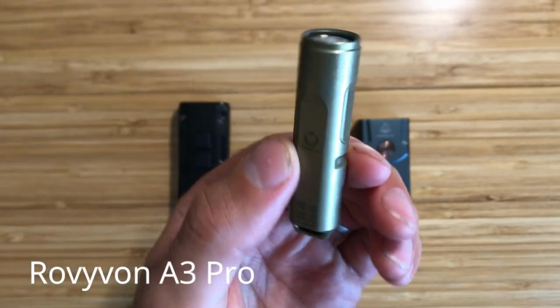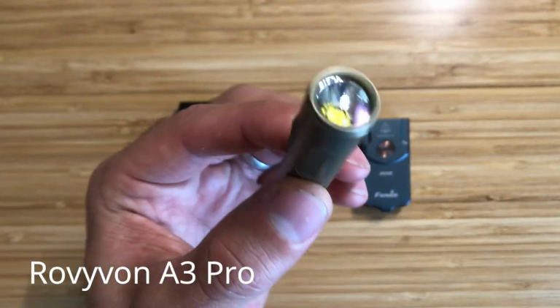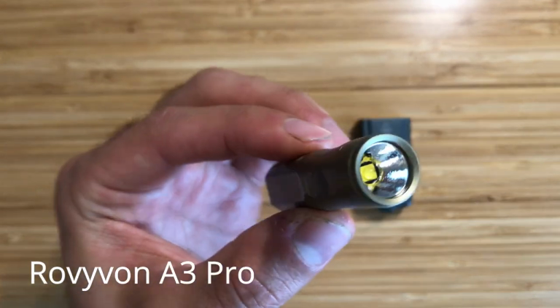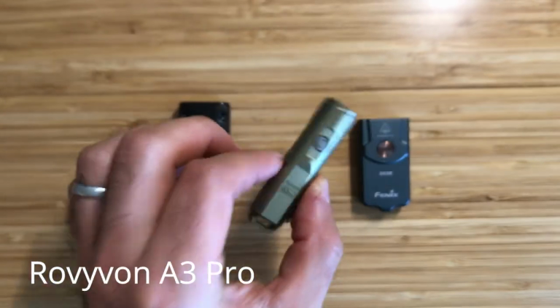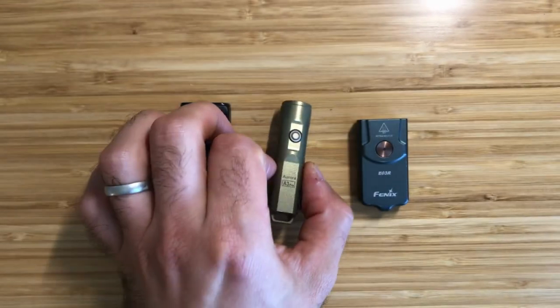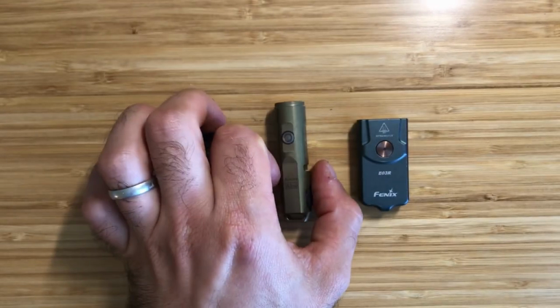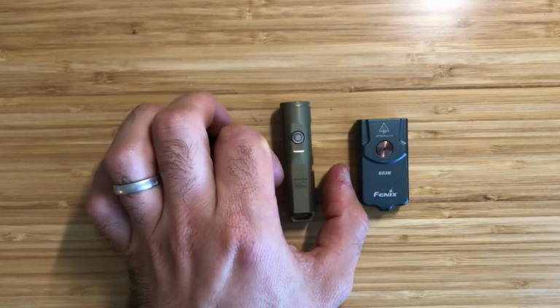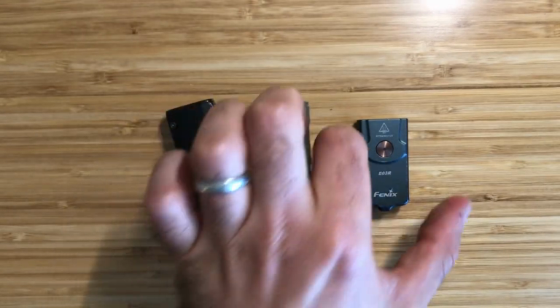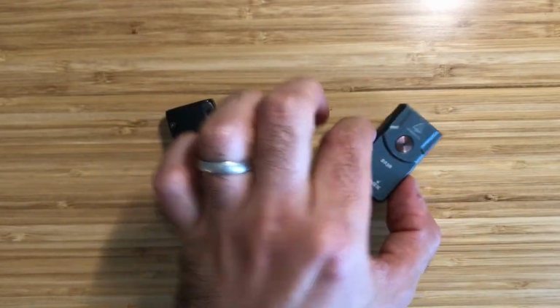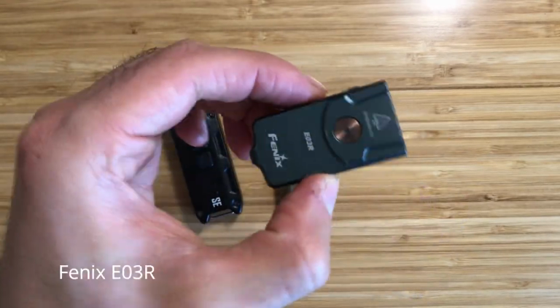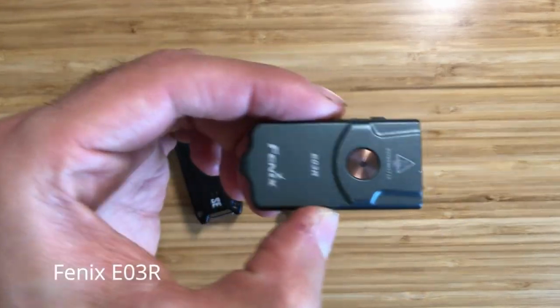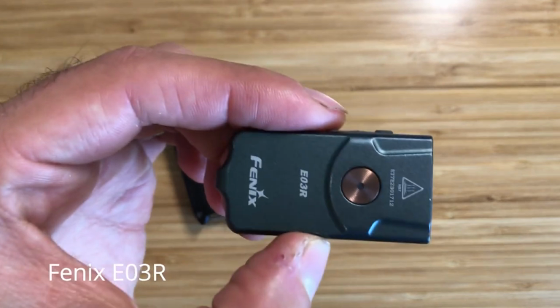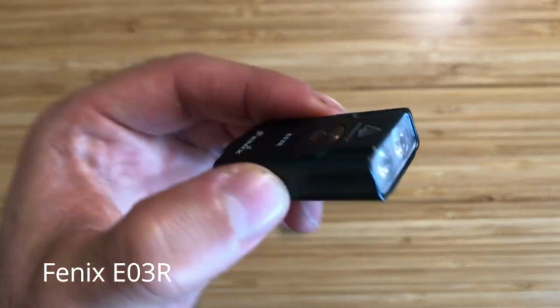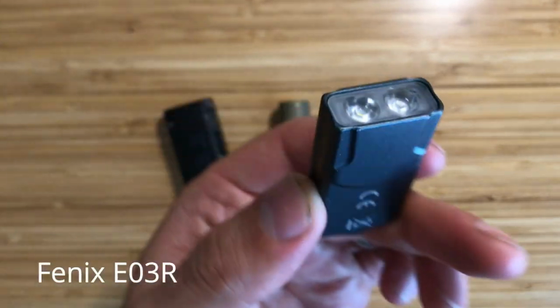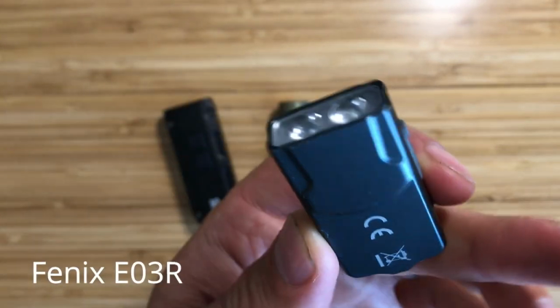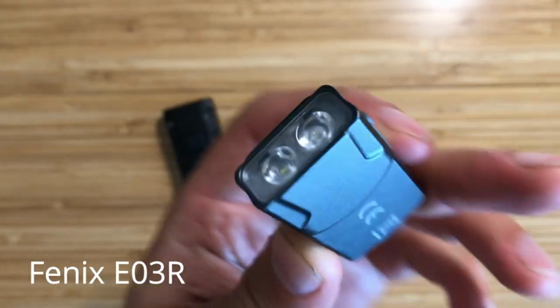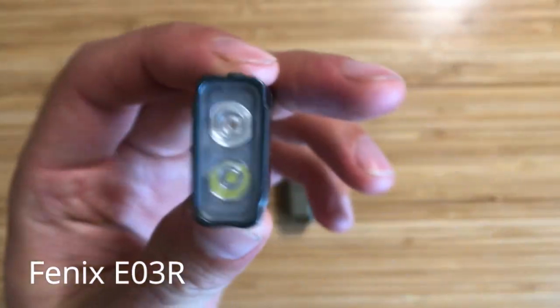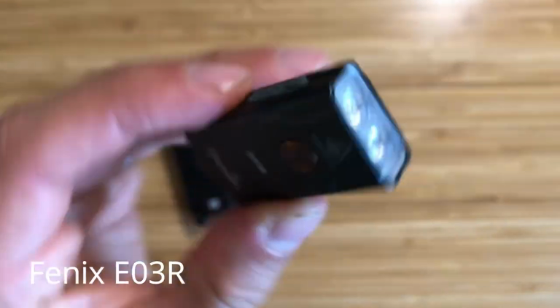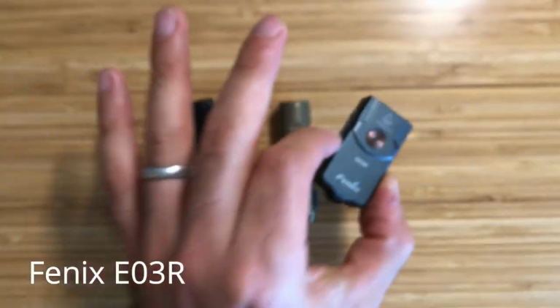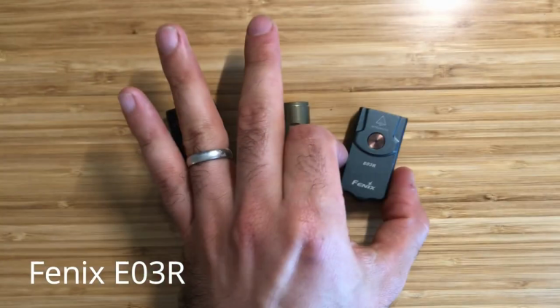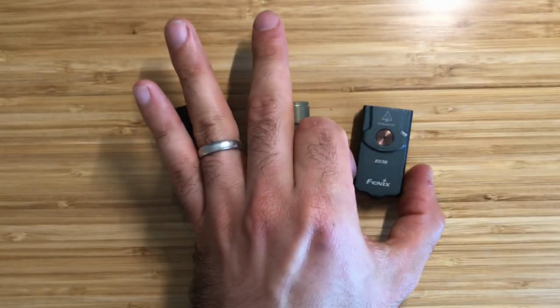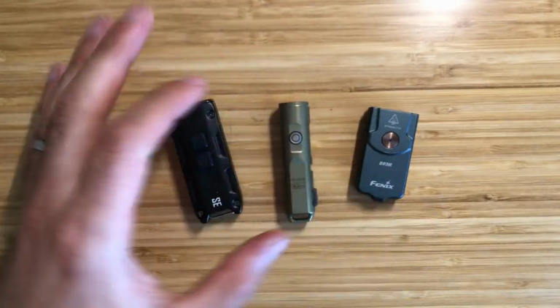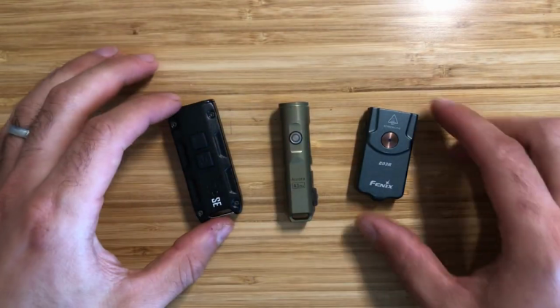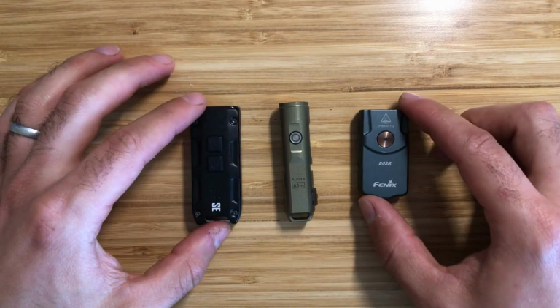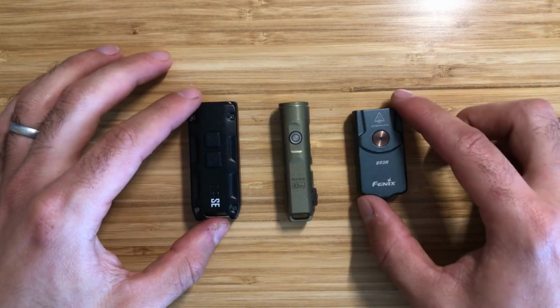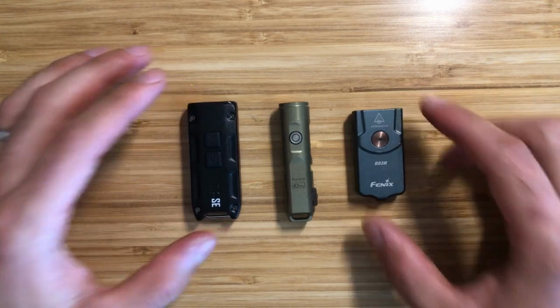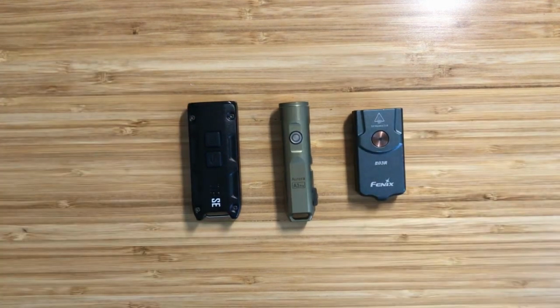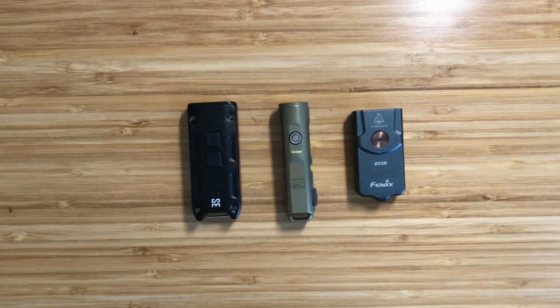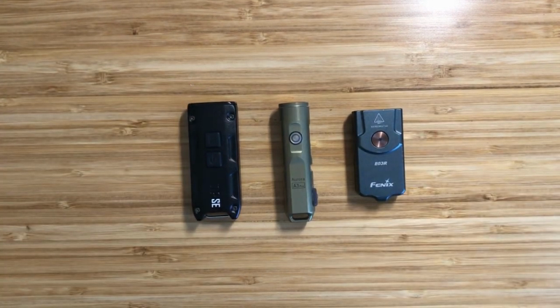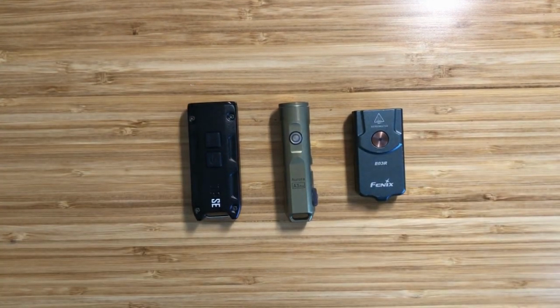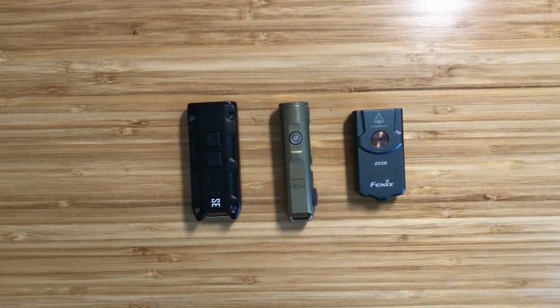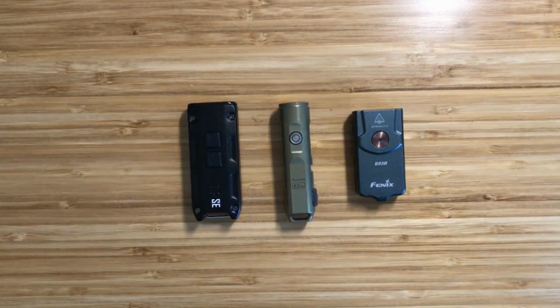Before we begin, hit the like button and be sure to subscribe to the Urban Survivor channel. The three lights we're going to be looking at today are the Nitecore TIPSE, the Fenix E03R, and the Rovivan A3 Pro.